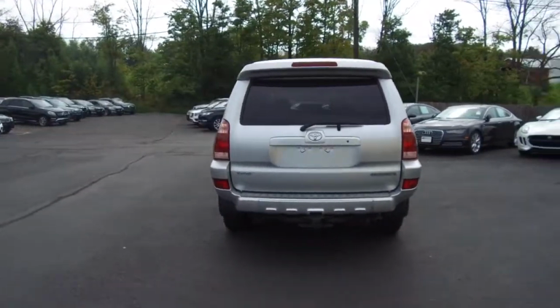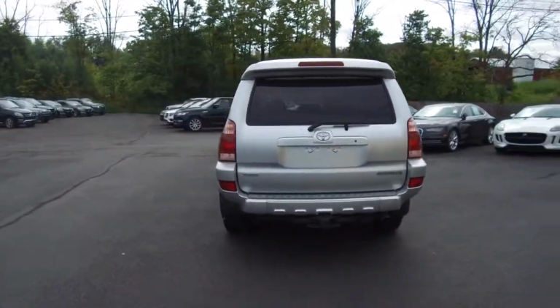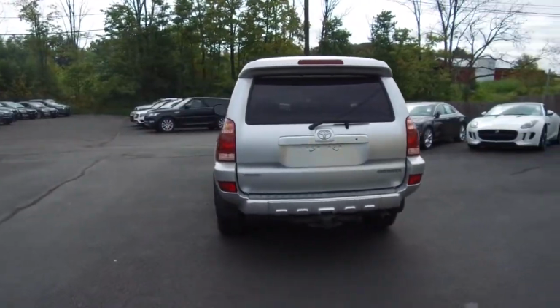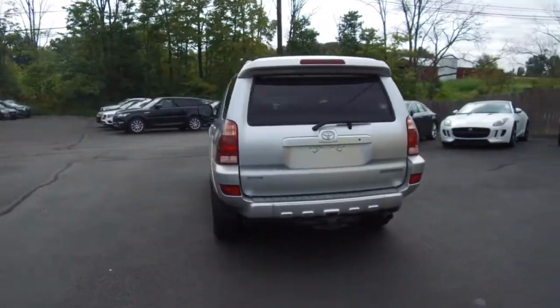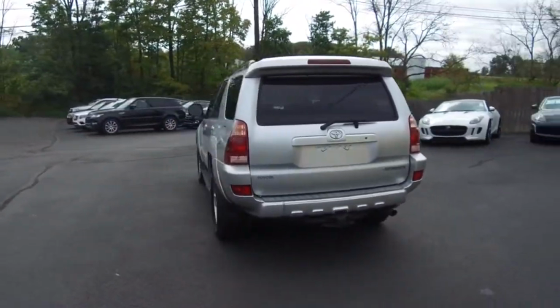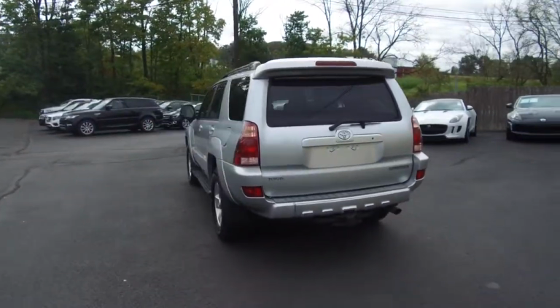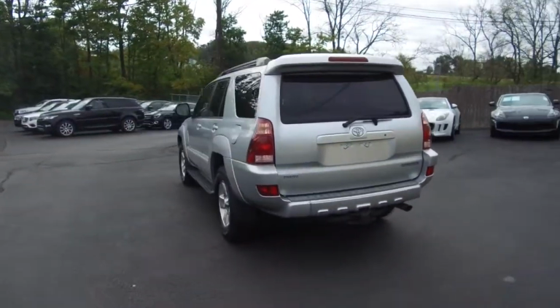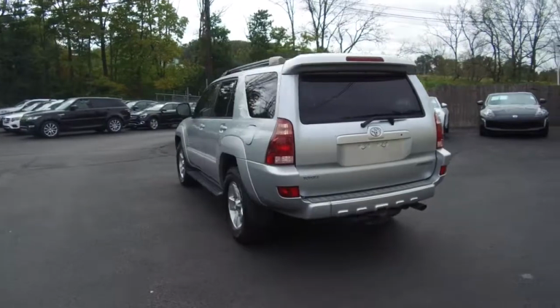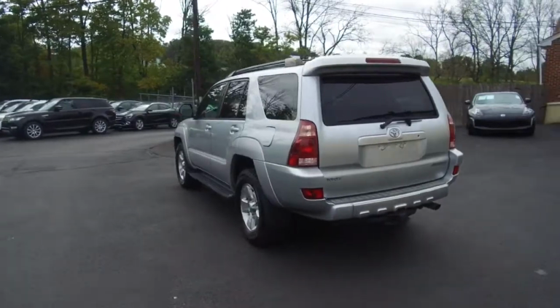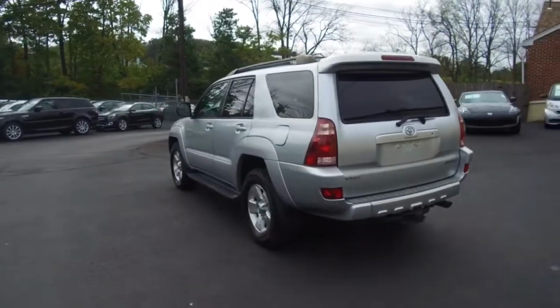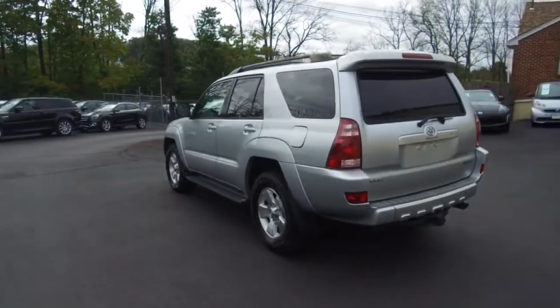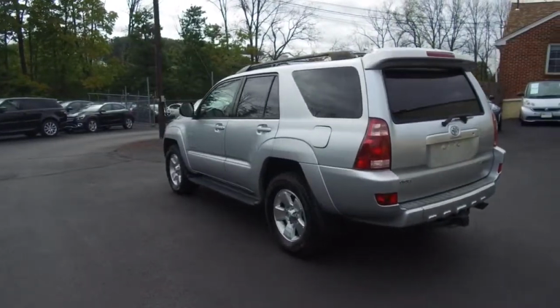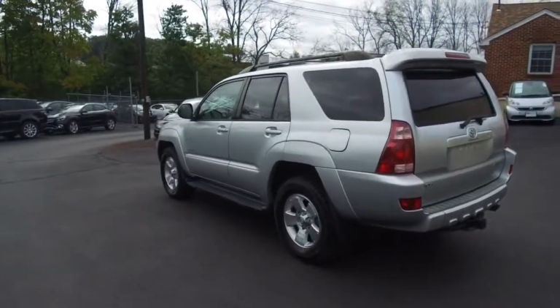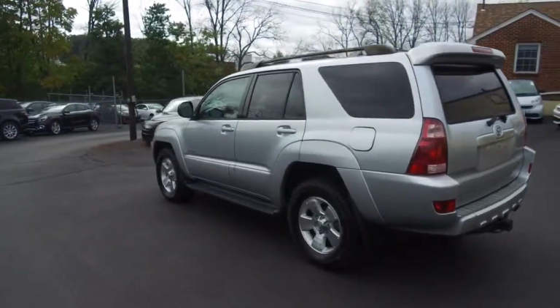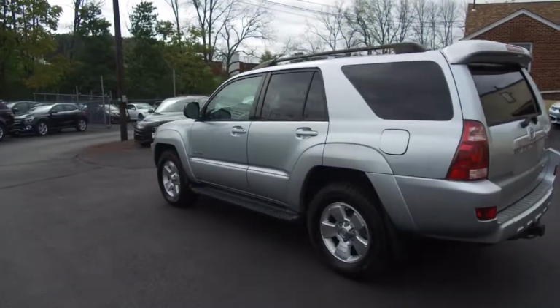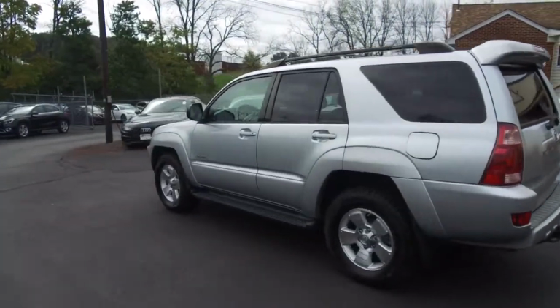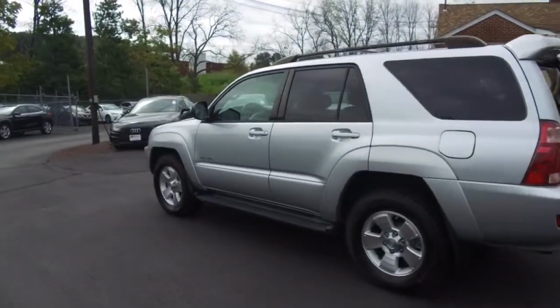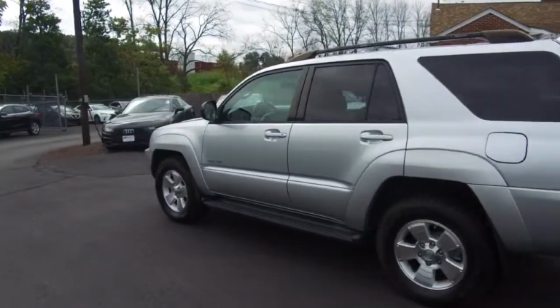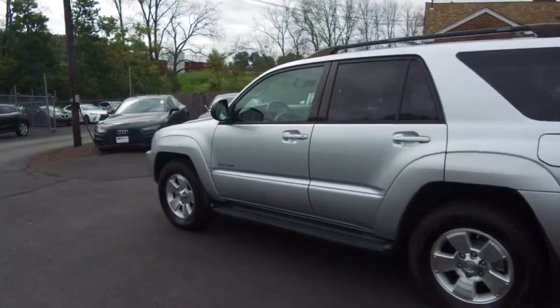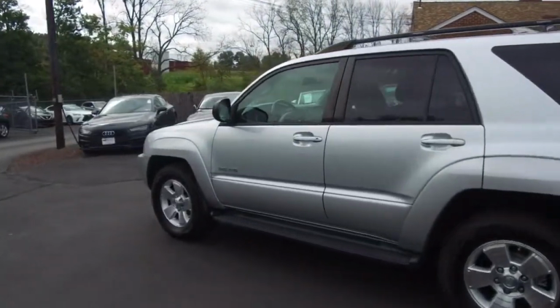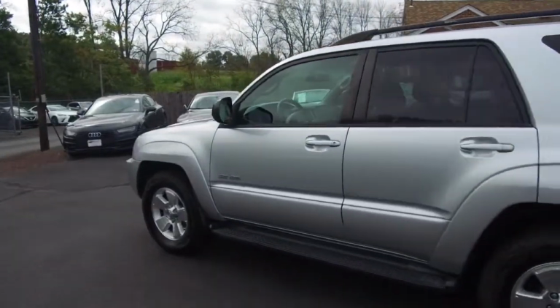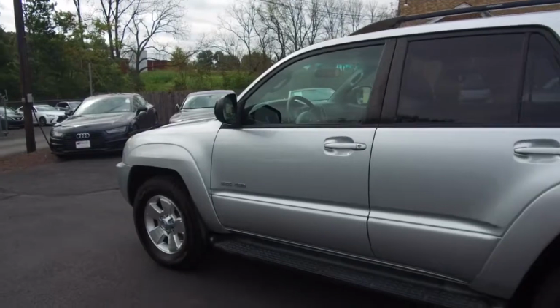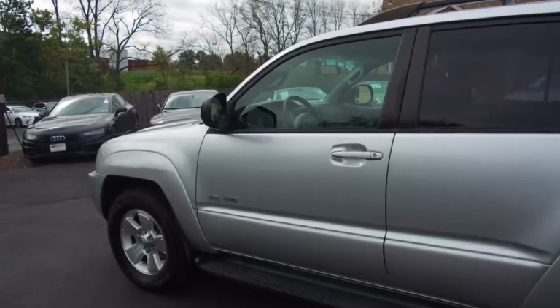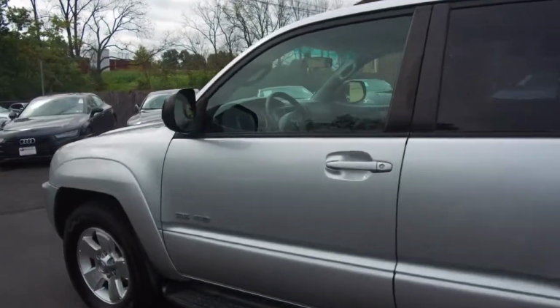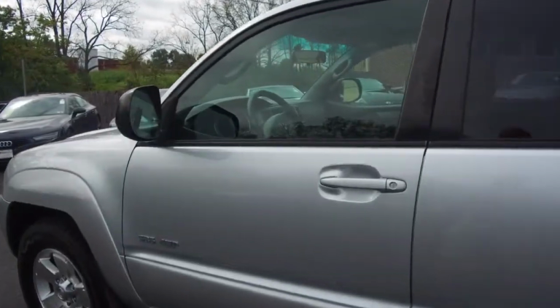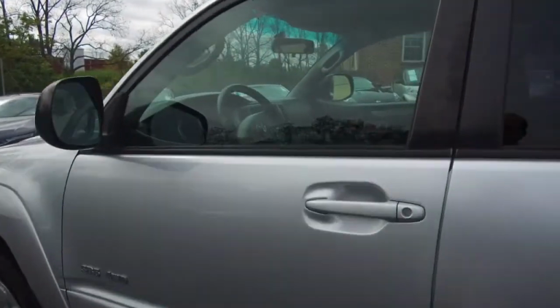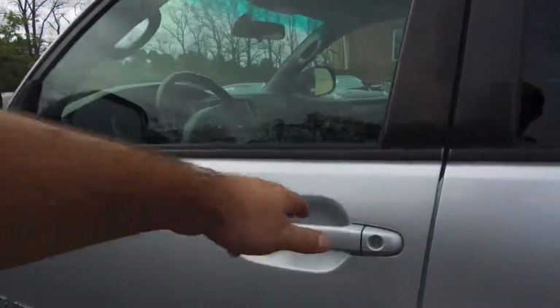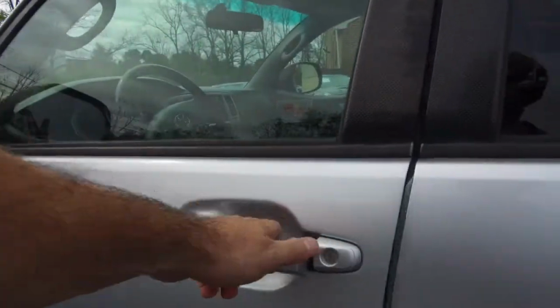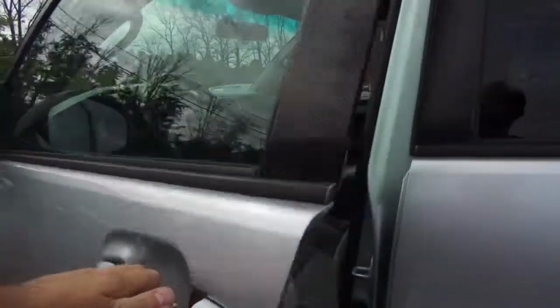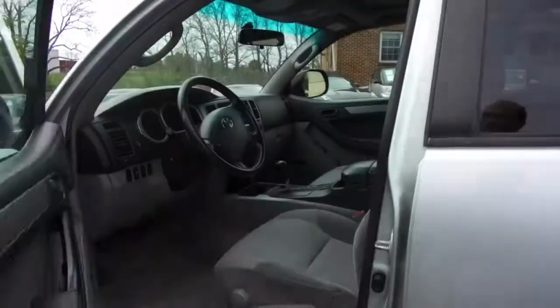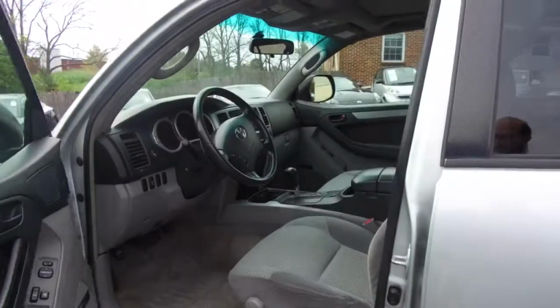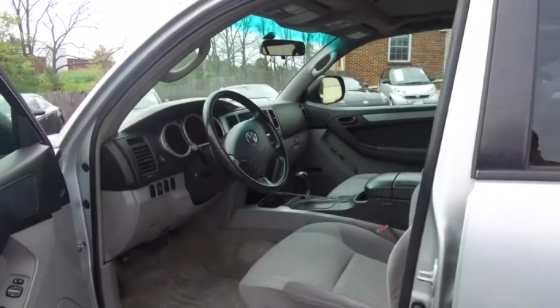A couple of features of this one include the double-decker cargo system, JBL synthesis audio, moonroof, and remote keyless entry. I'll take a quick look around the interior.